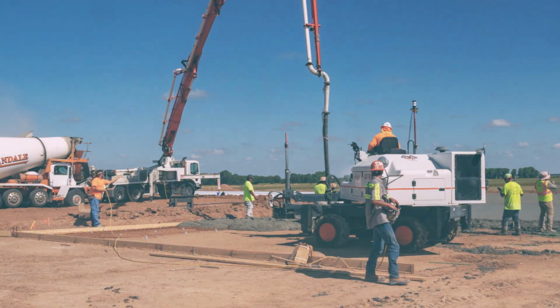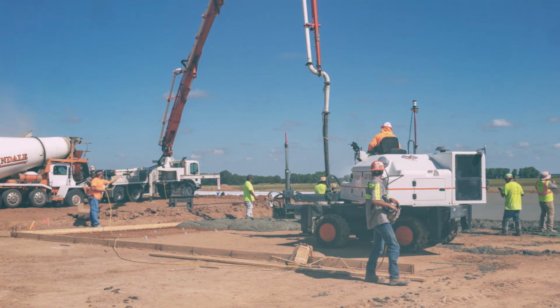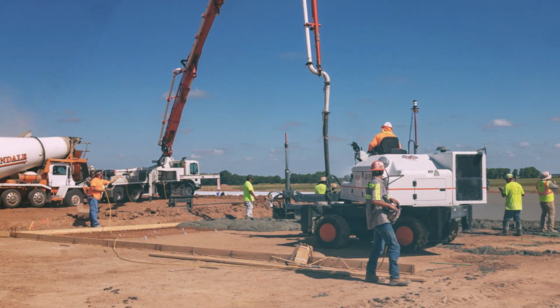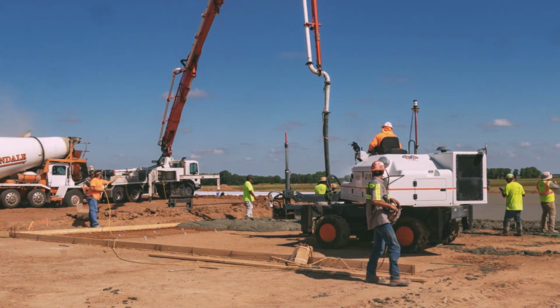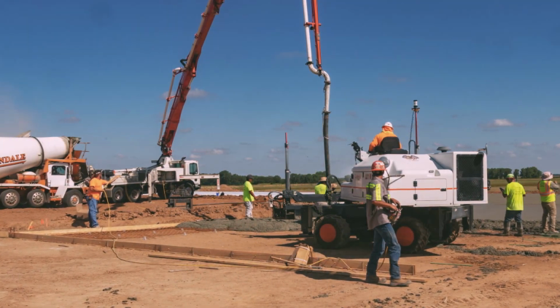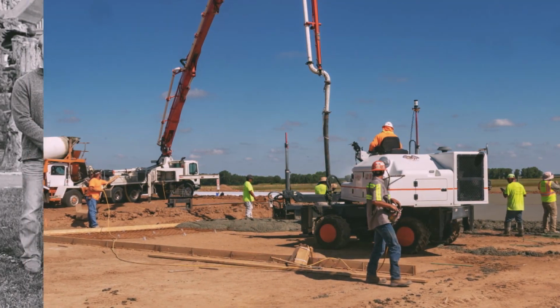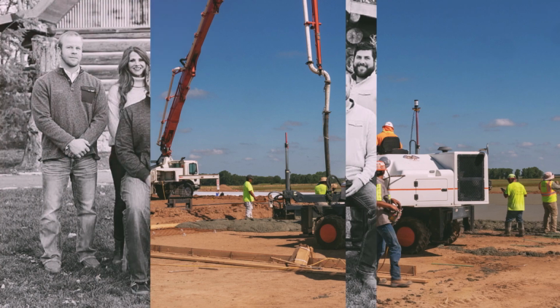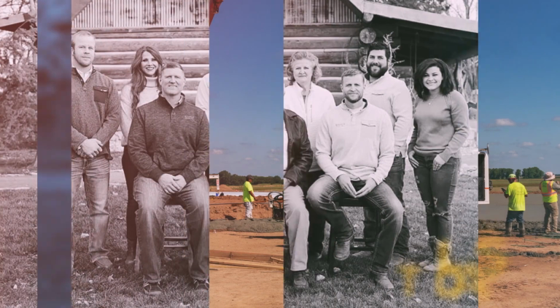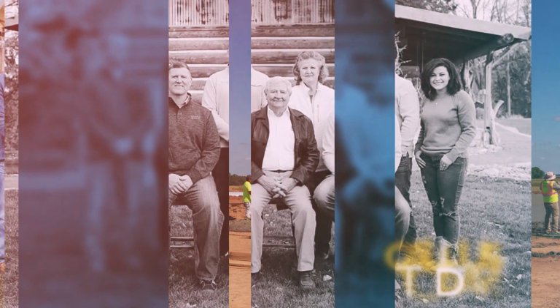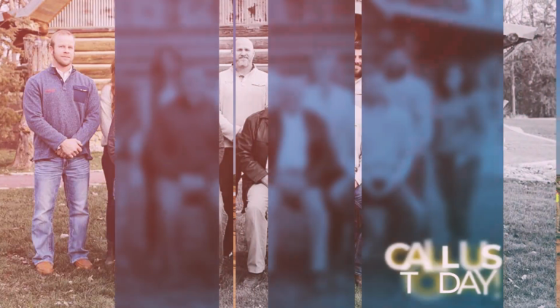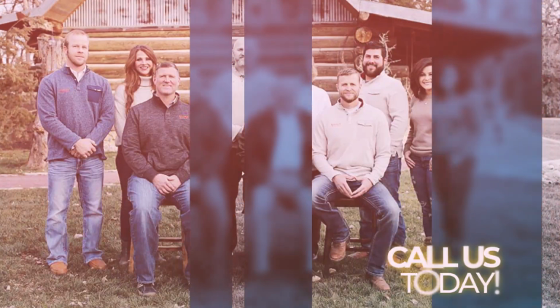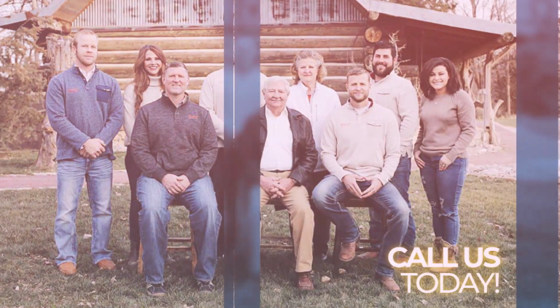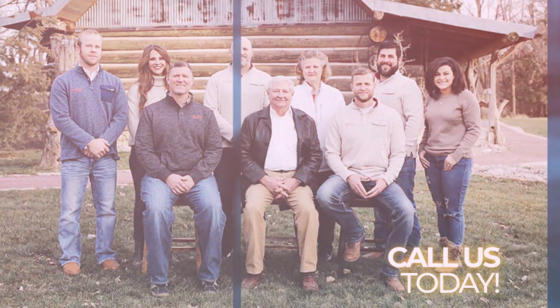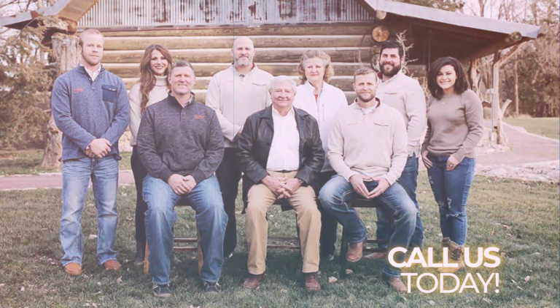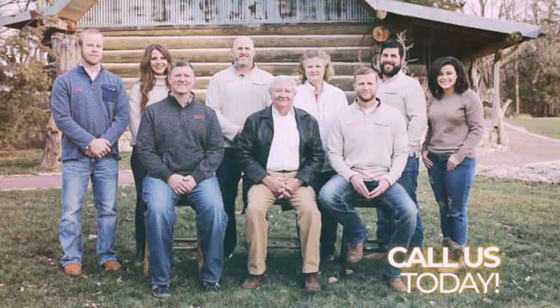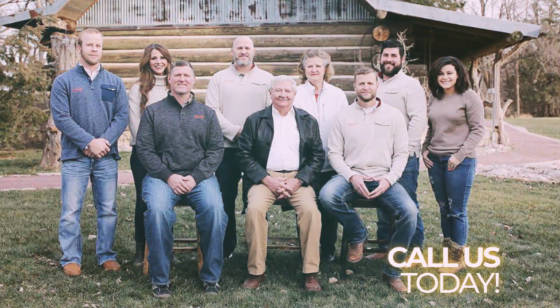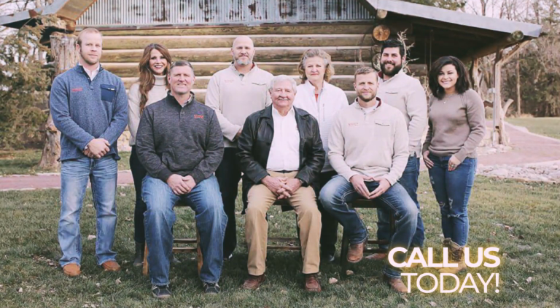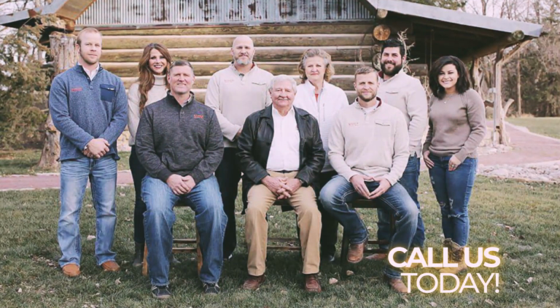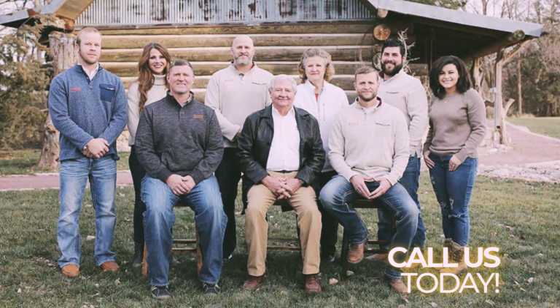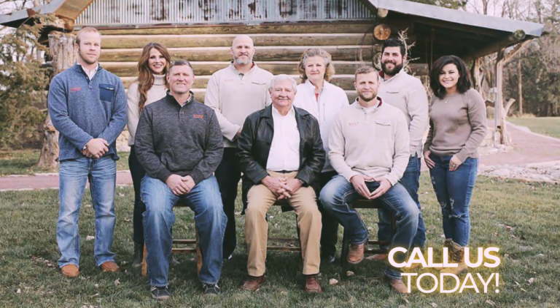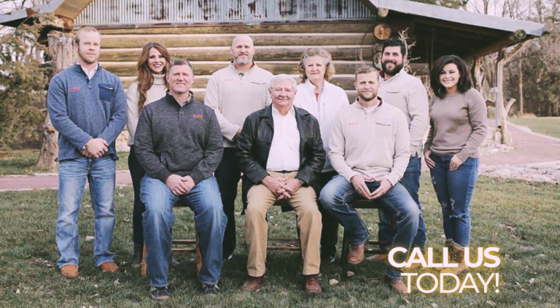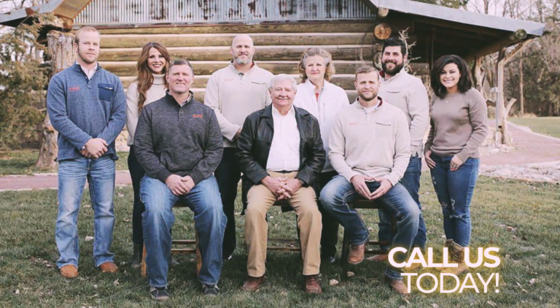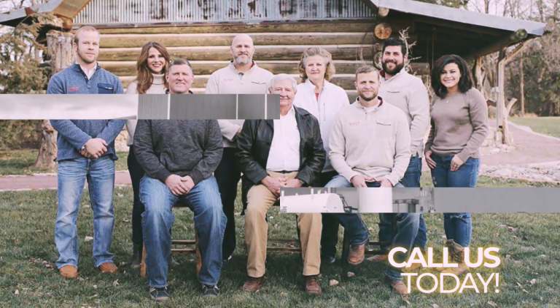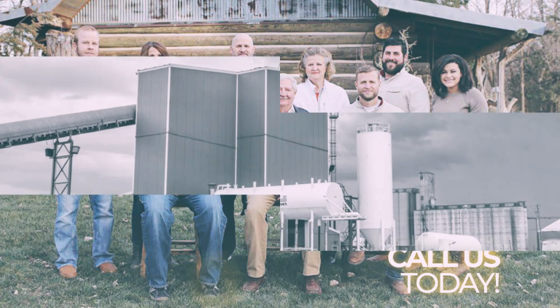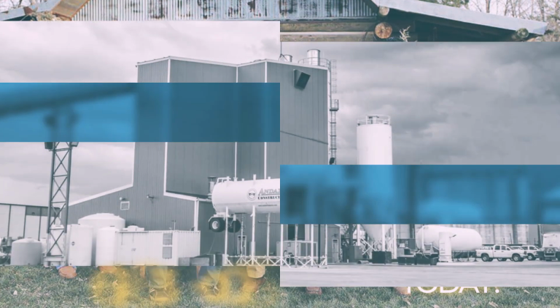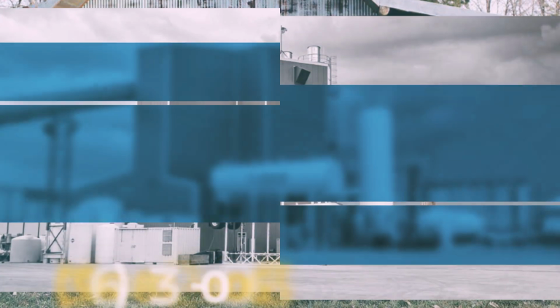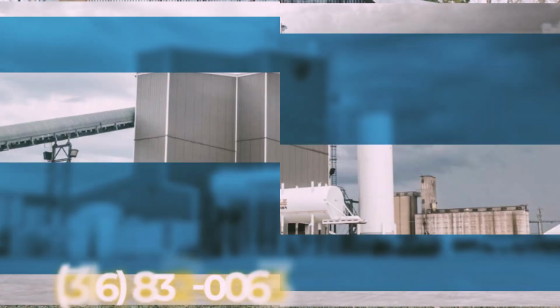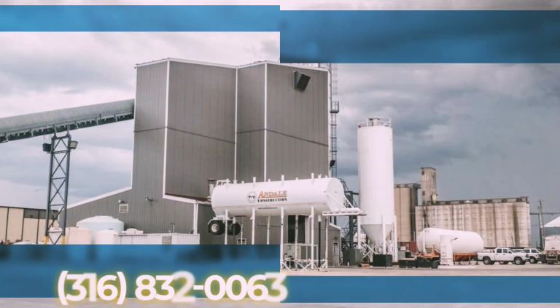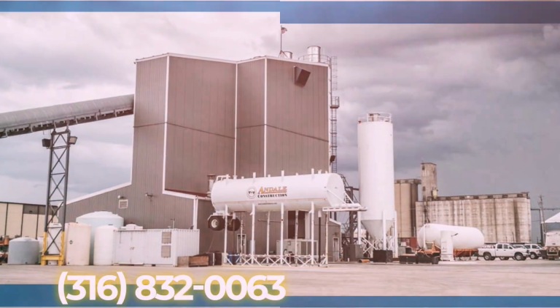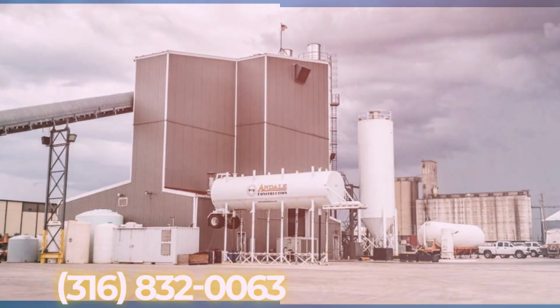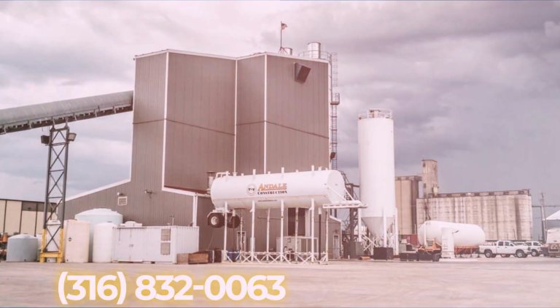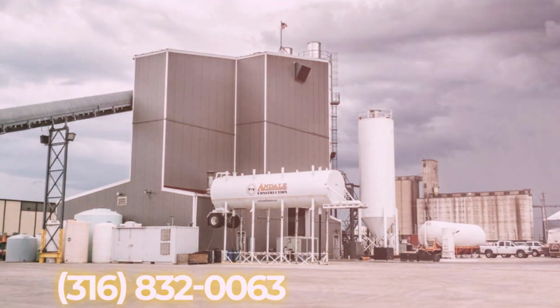When you choose us, you're choosing a company that is regarded as one of the best local dispatch centers, that uses state-of-the-art tracking equipment, and that is a leader in customer service.